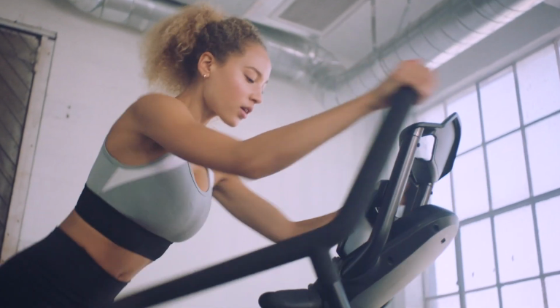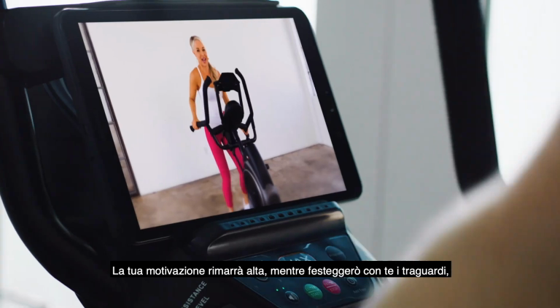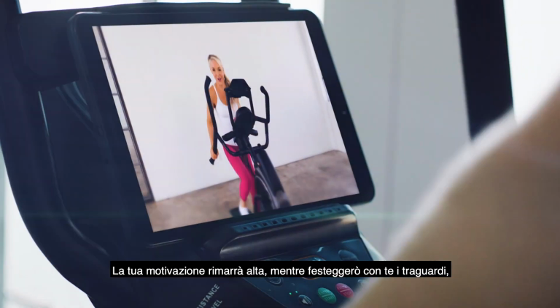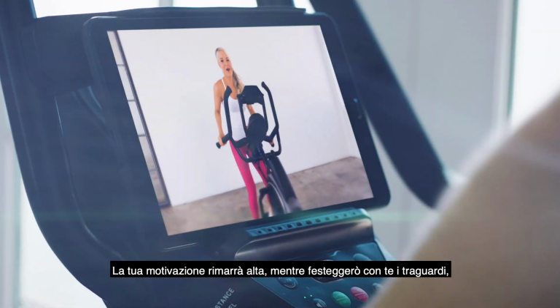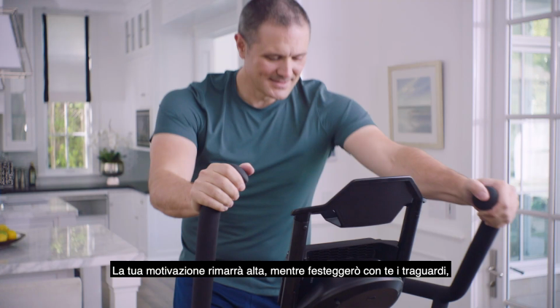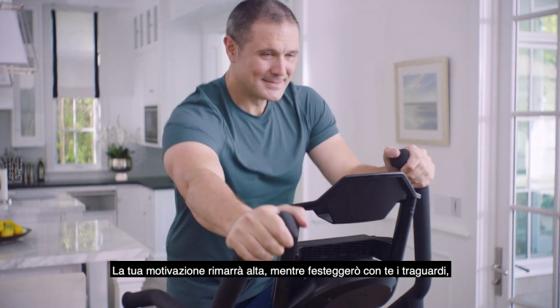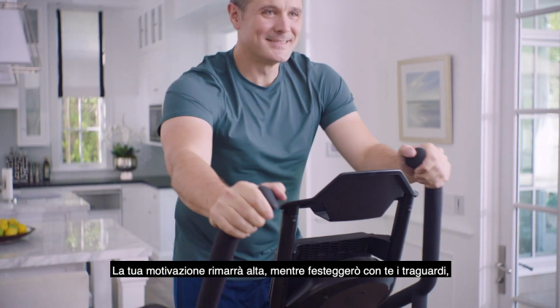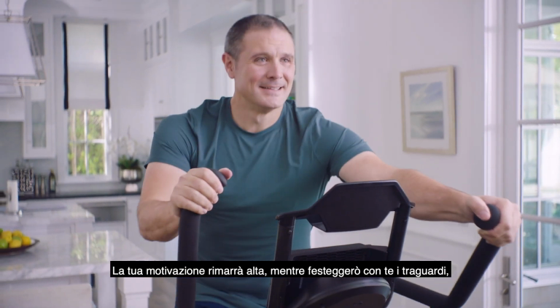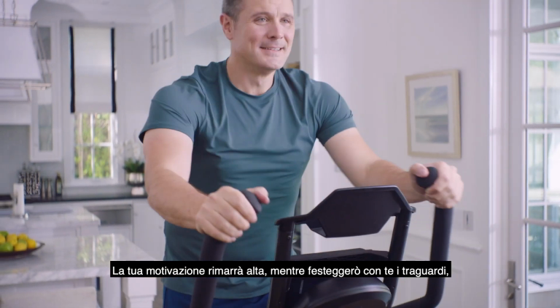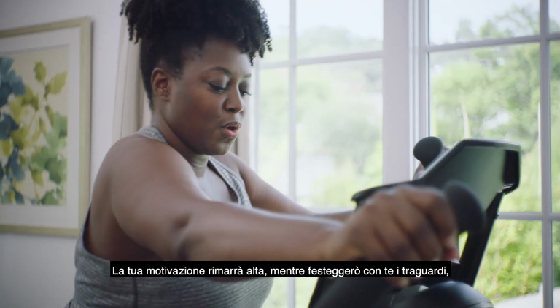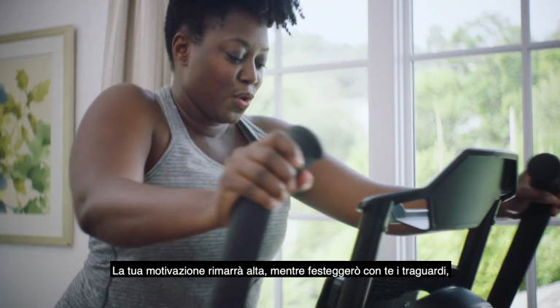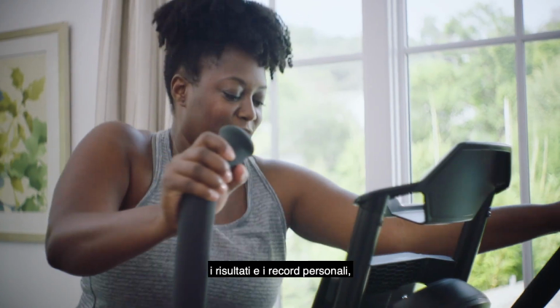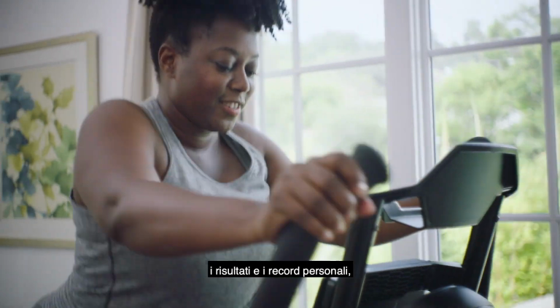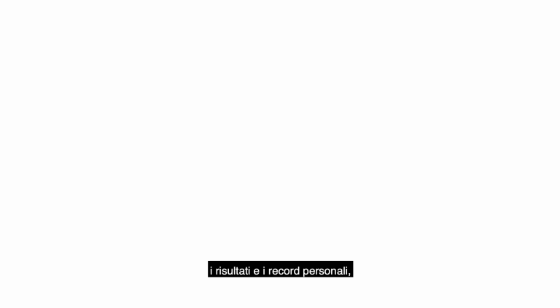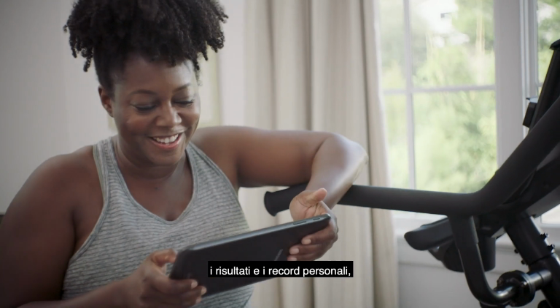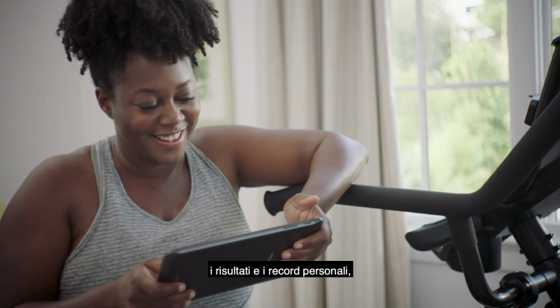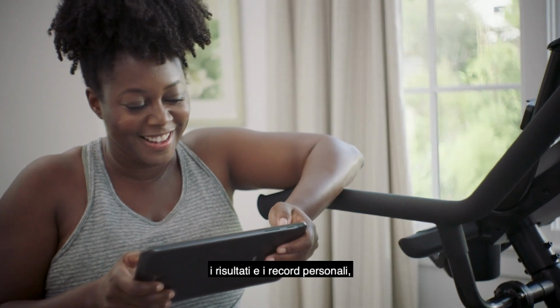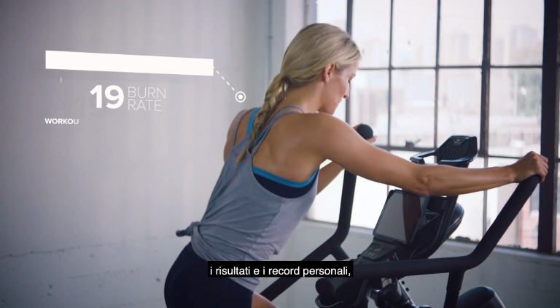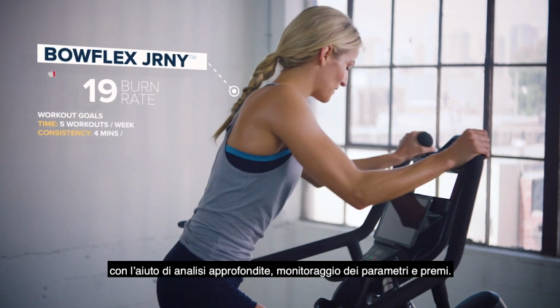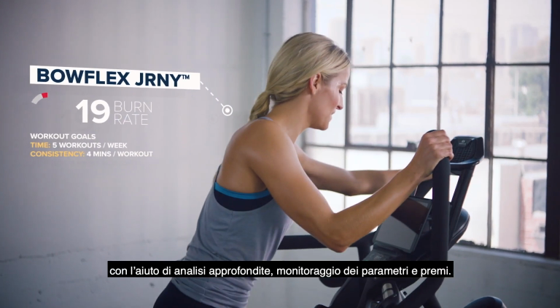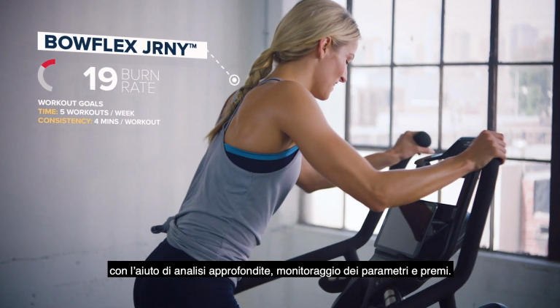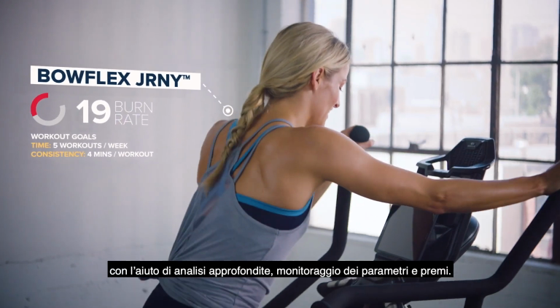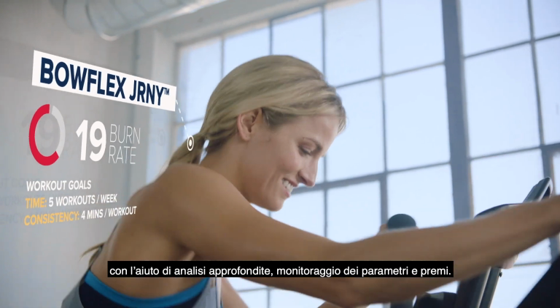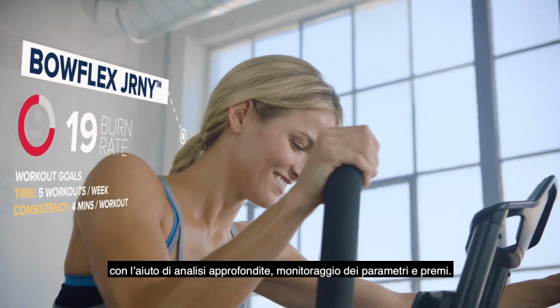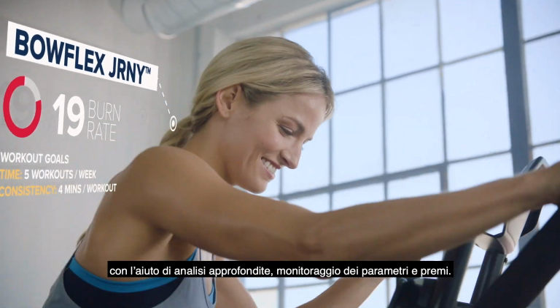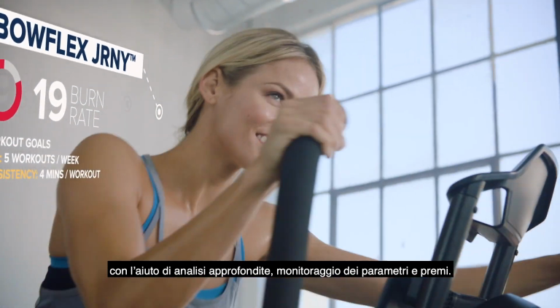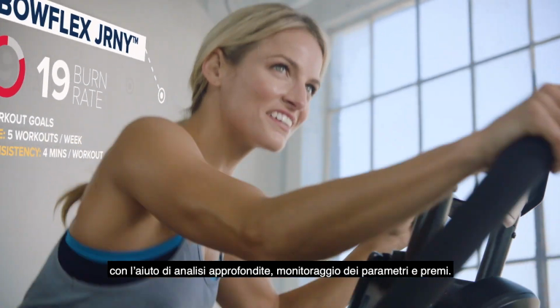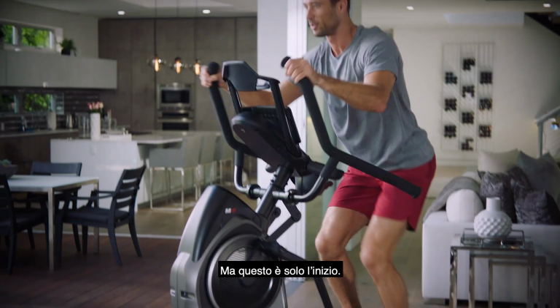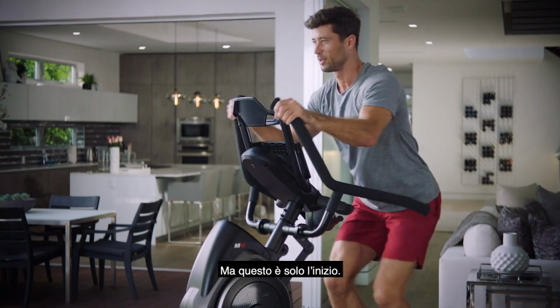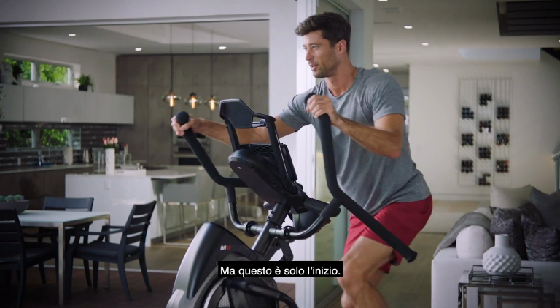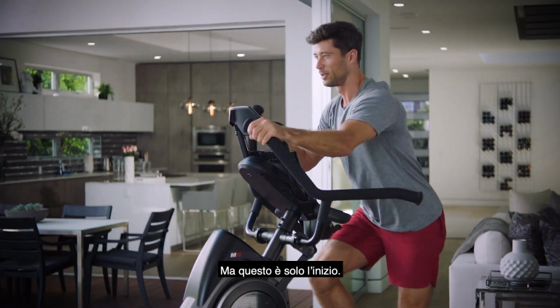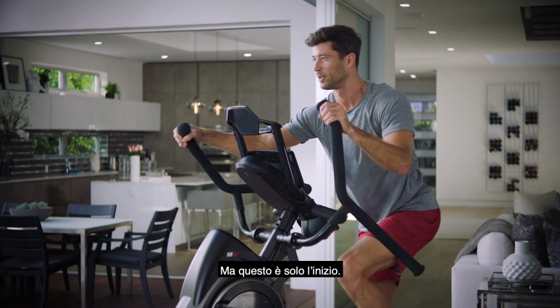You'll stay motivated while I help you celebrate milestones, achievements, and personal bests with in-depth analytics, tracking, and awards. And that's just the beginning.